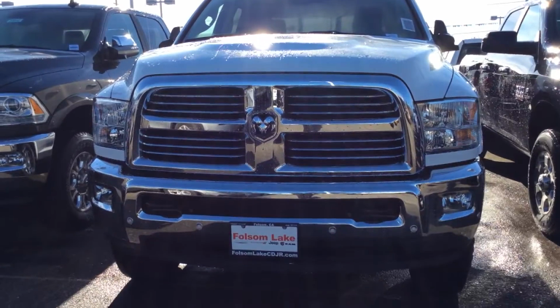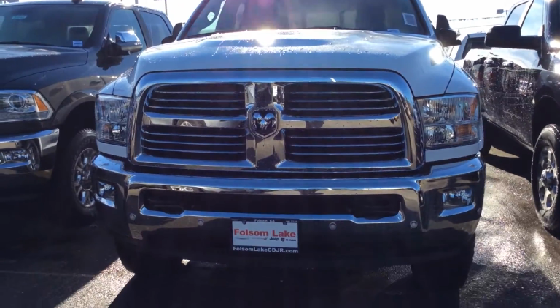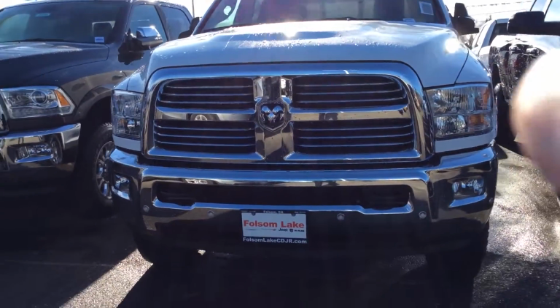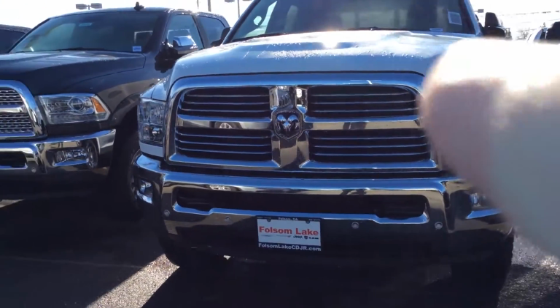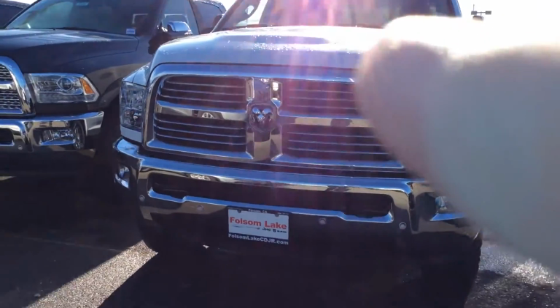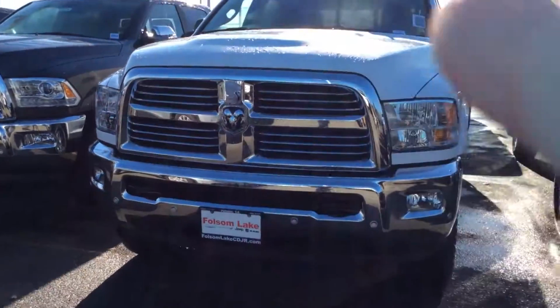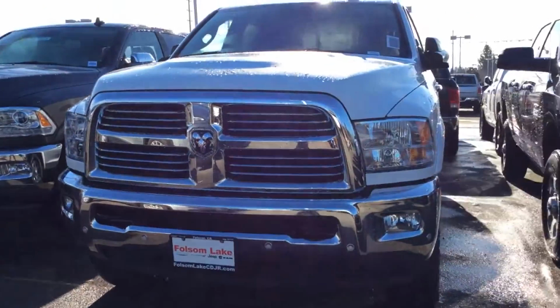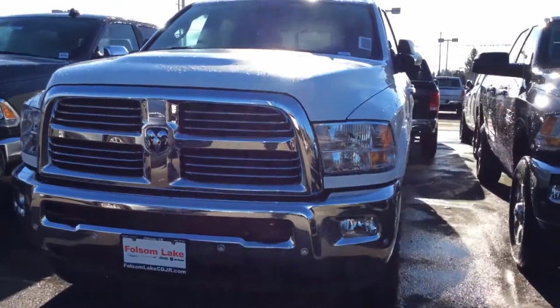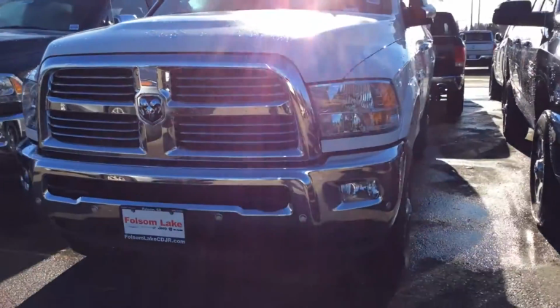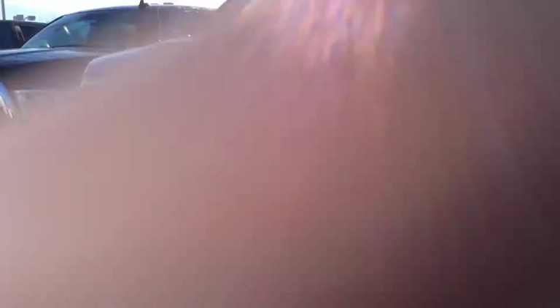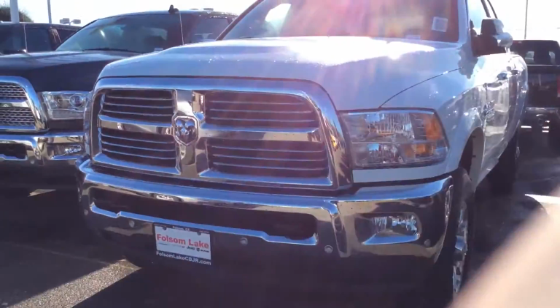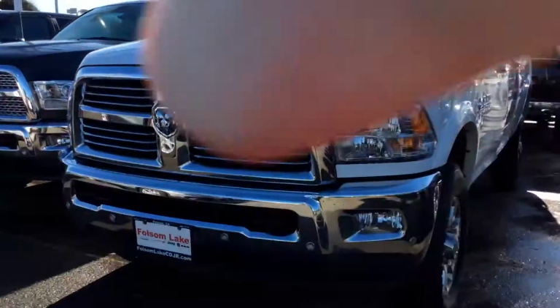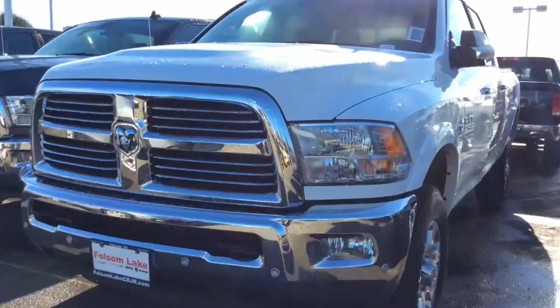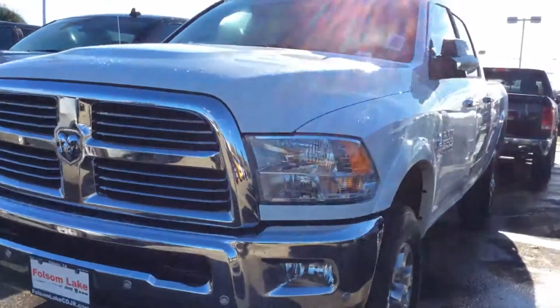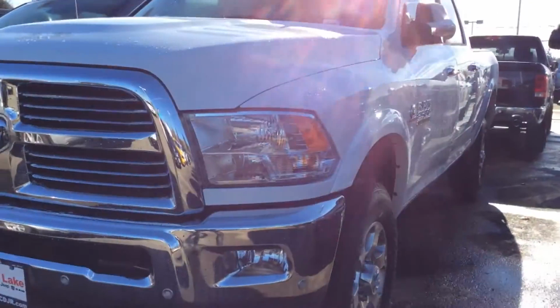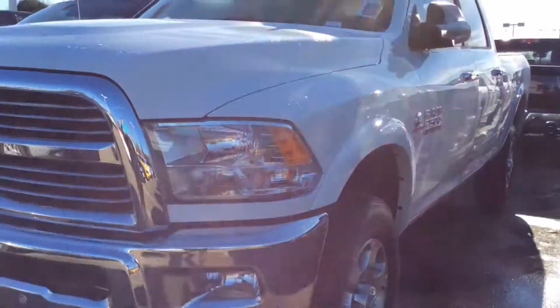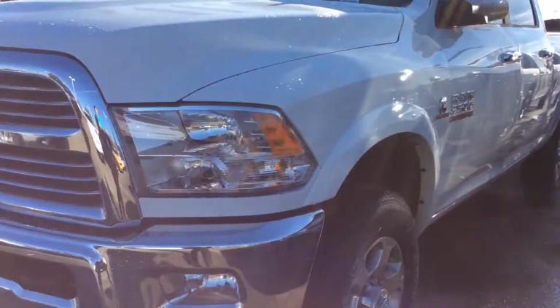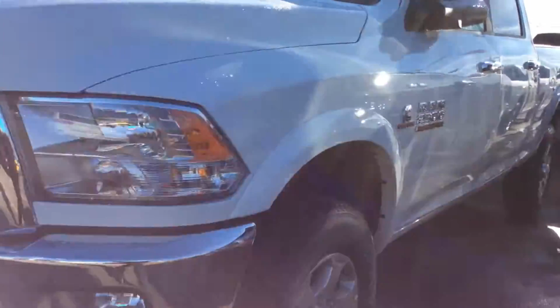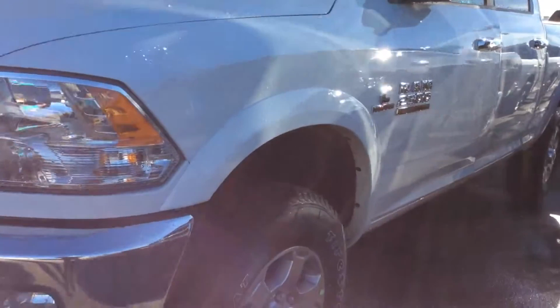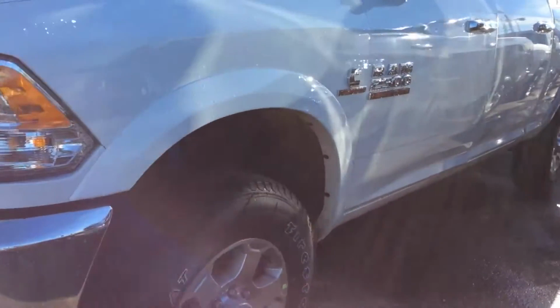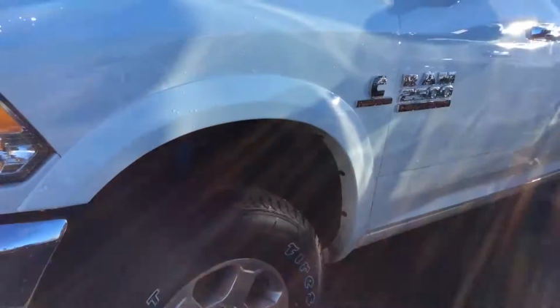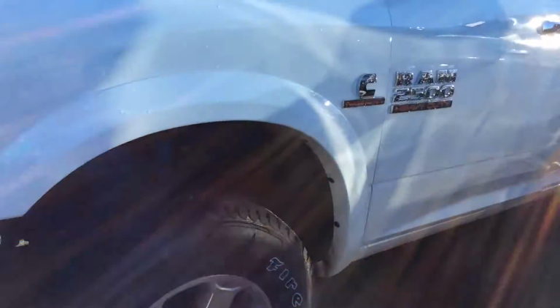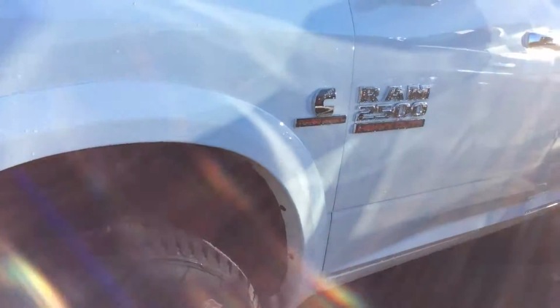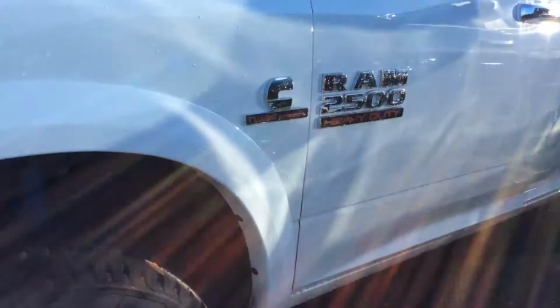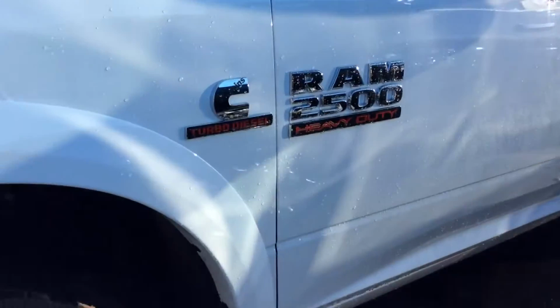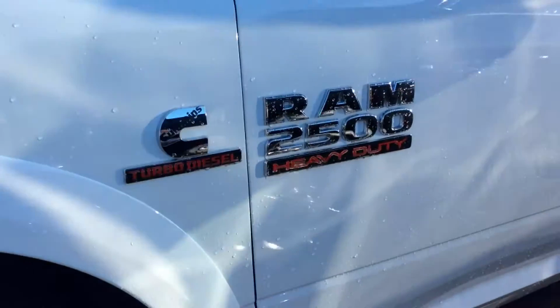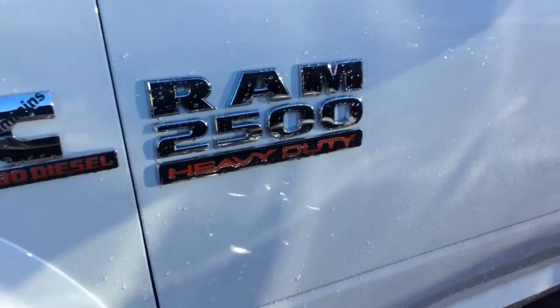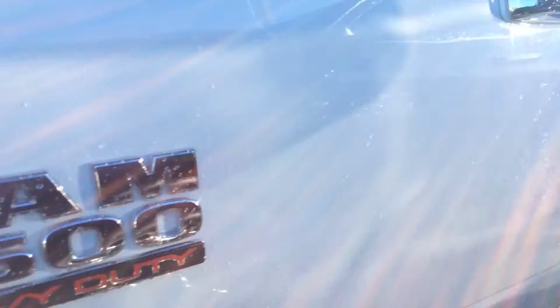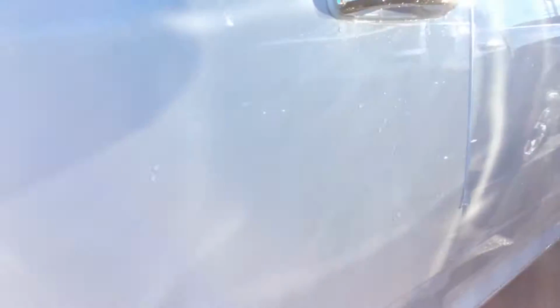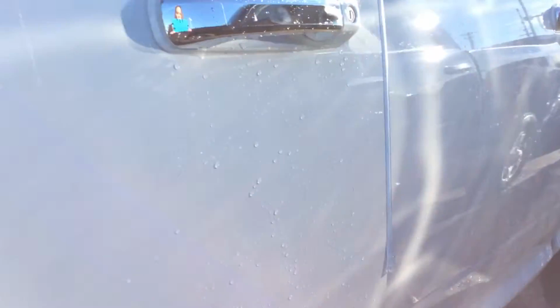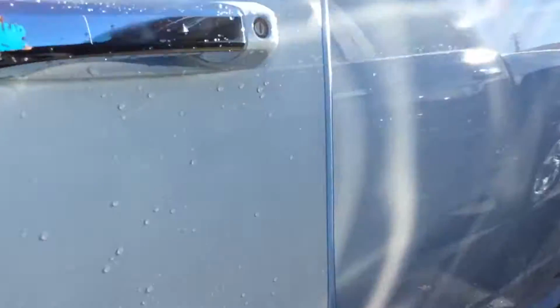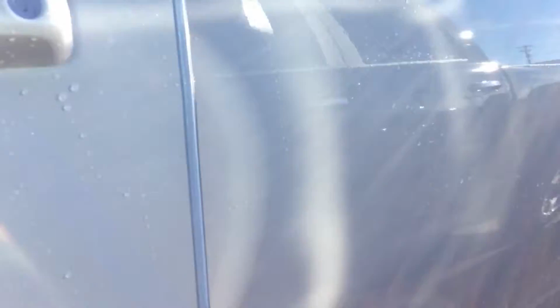Good morning Jane. It's a beautiful day here at Folsom Lake Chrysler Dodge Jeep. Here we have a white, freshly washed Ram 2500 — it is a 2017.